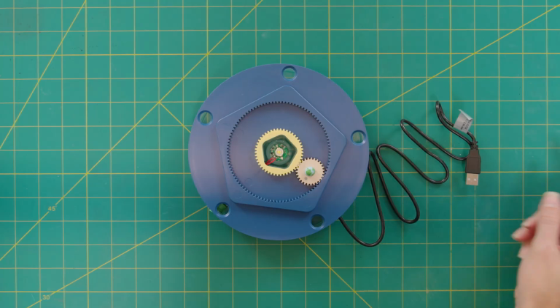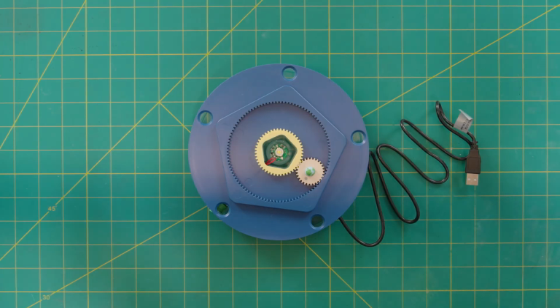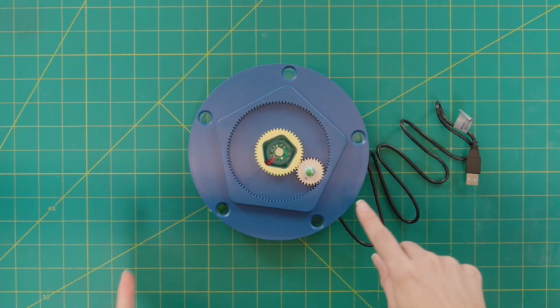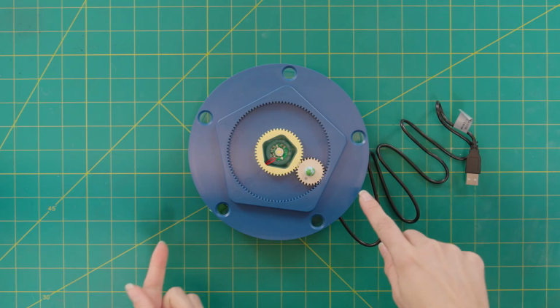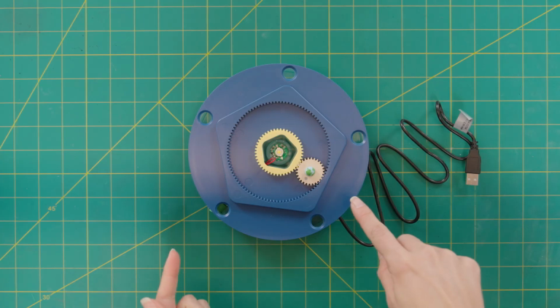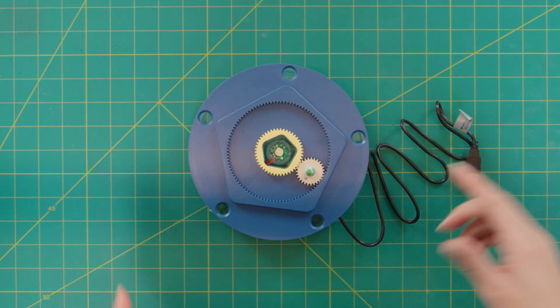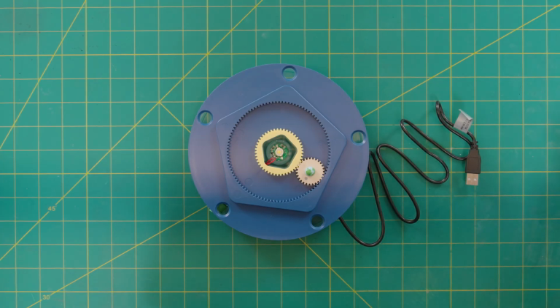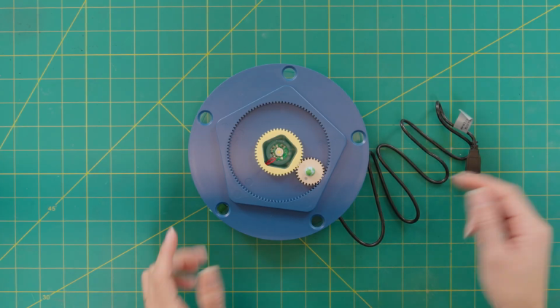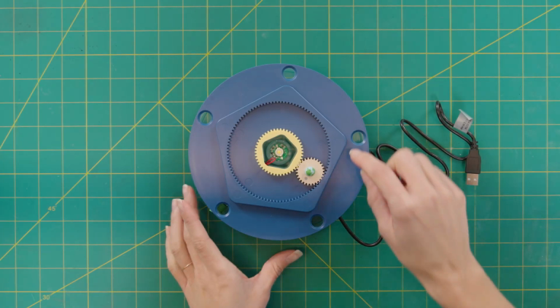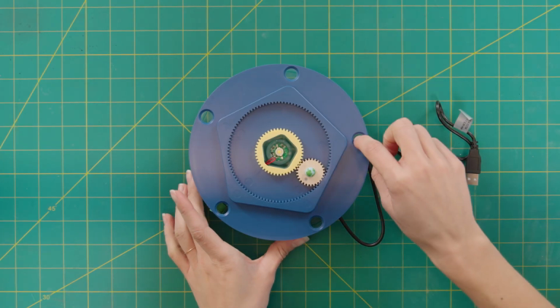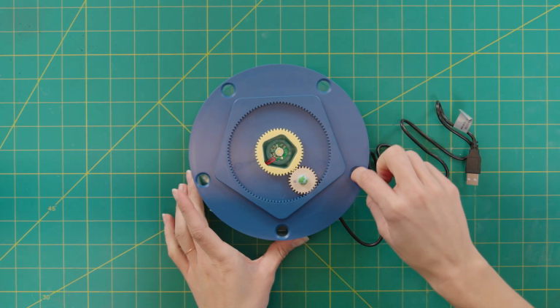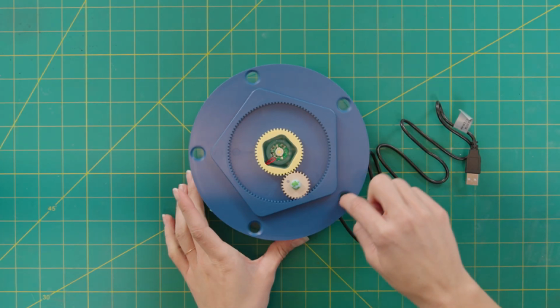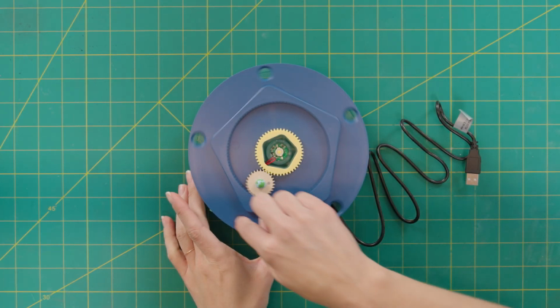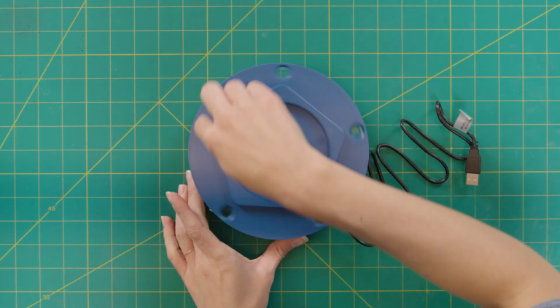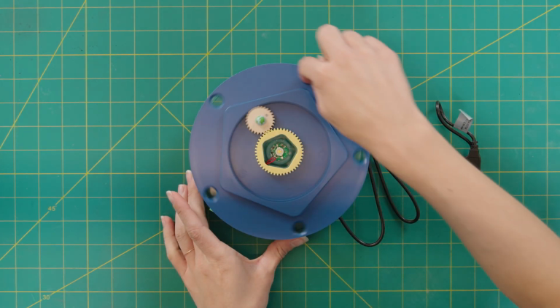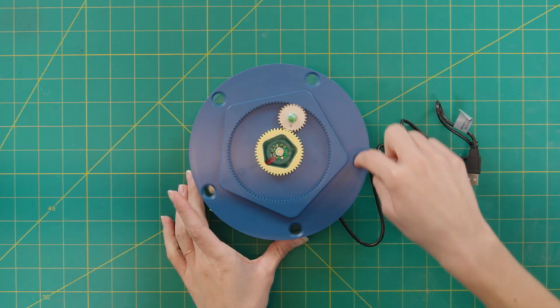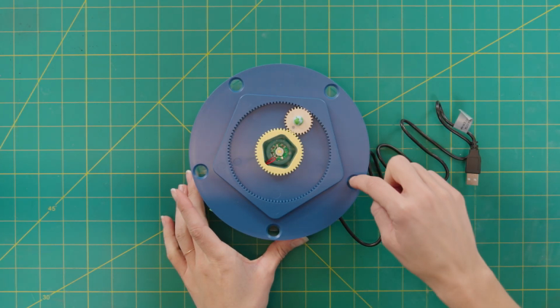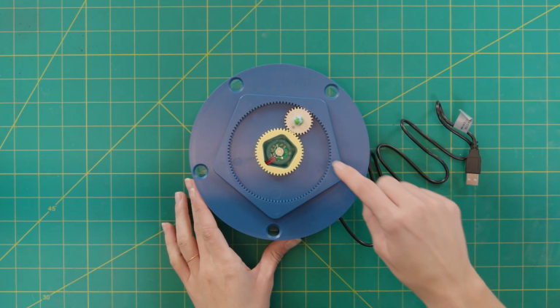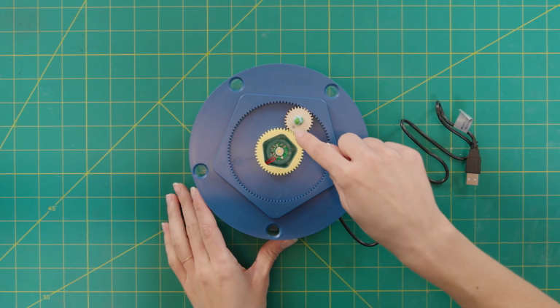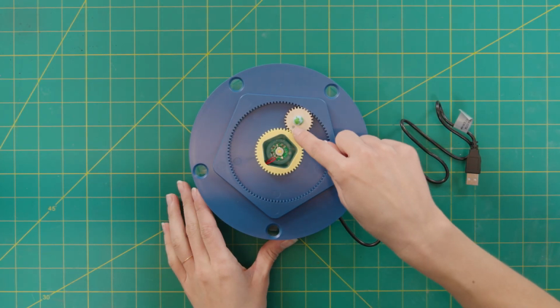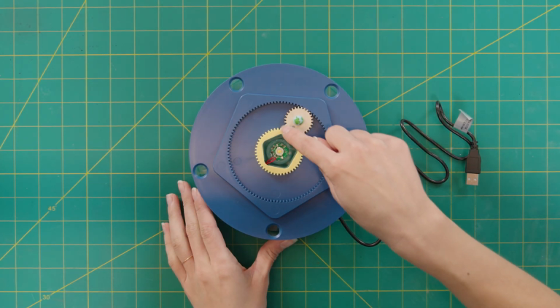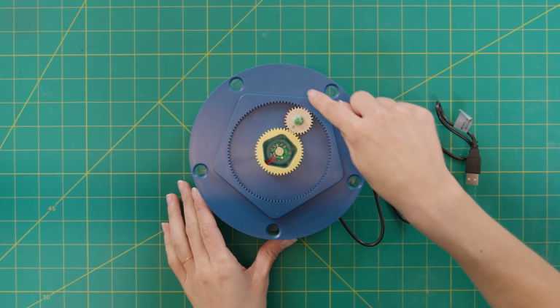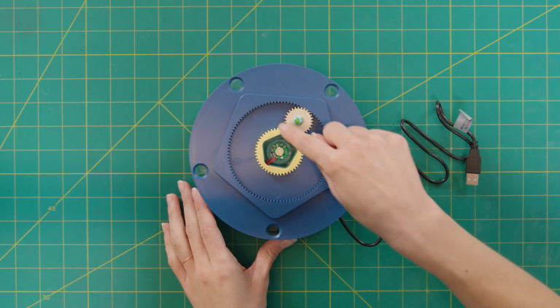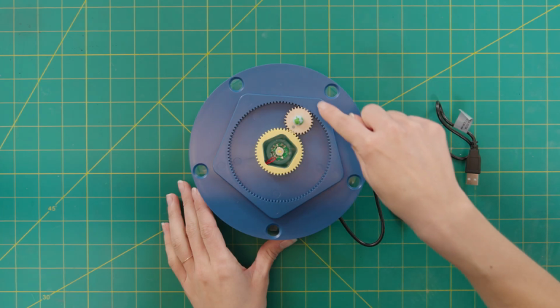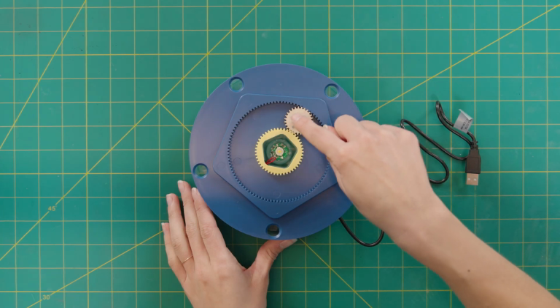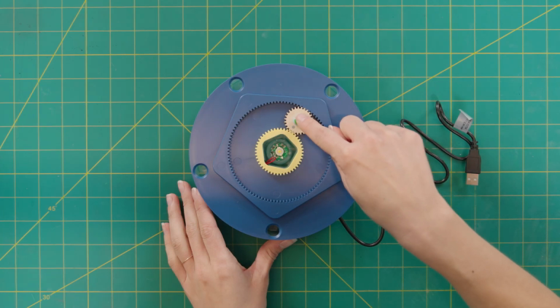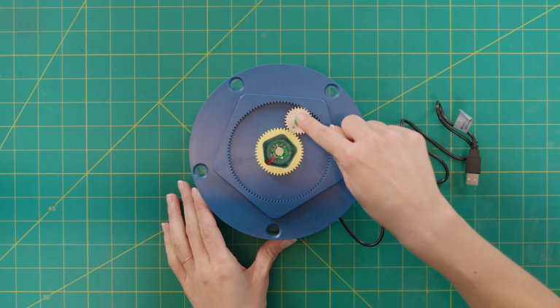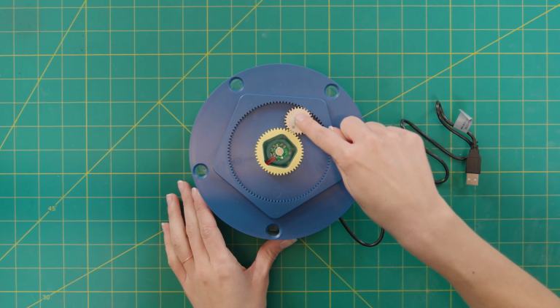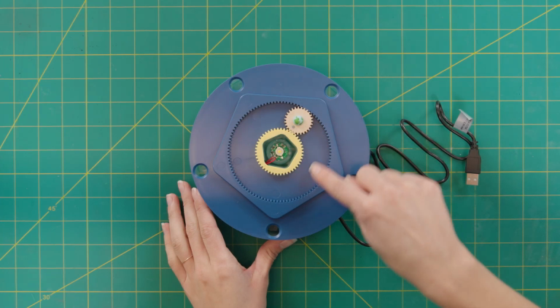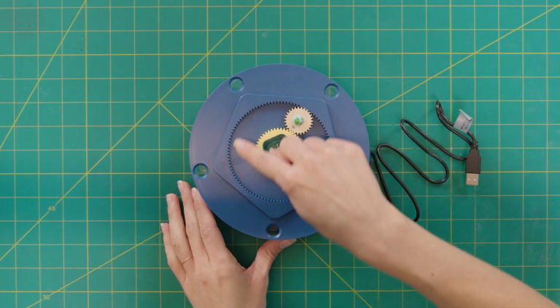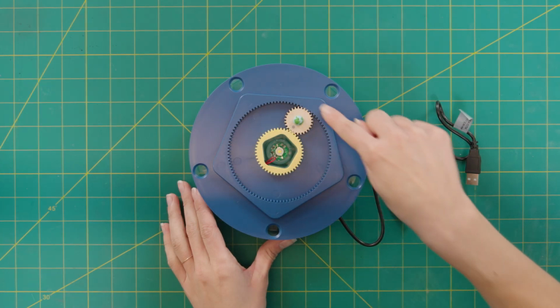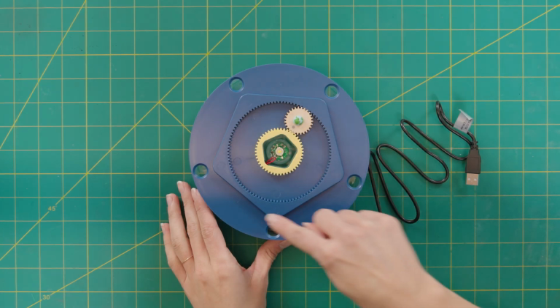This little model shows how our solar system works. If you spin it, you can see the moon rotates around the earth and the earth rotates around the sun.